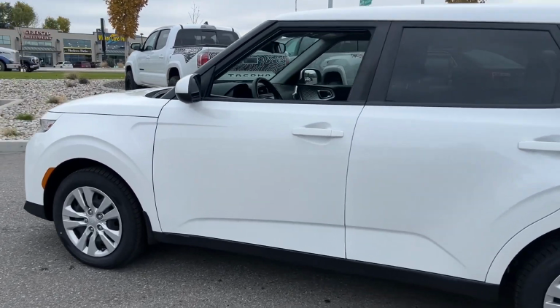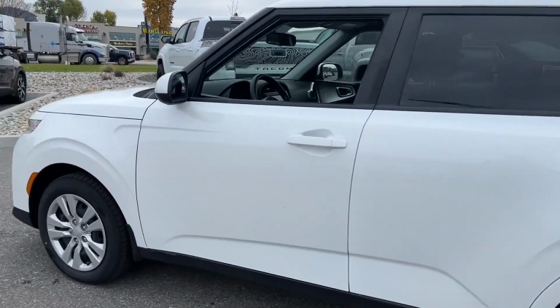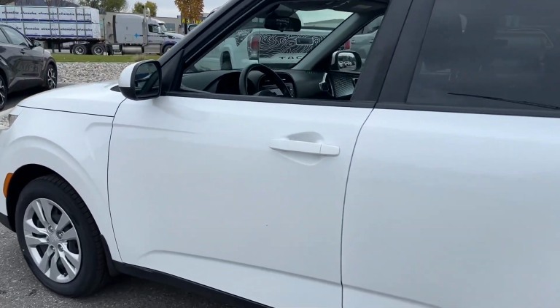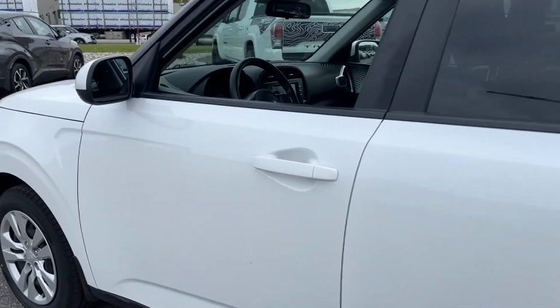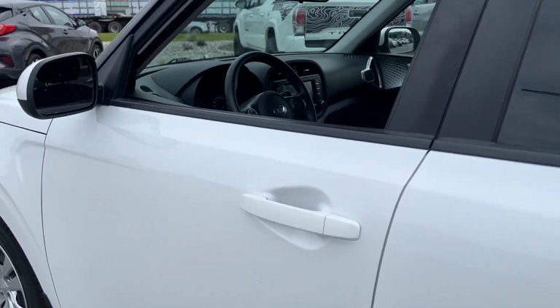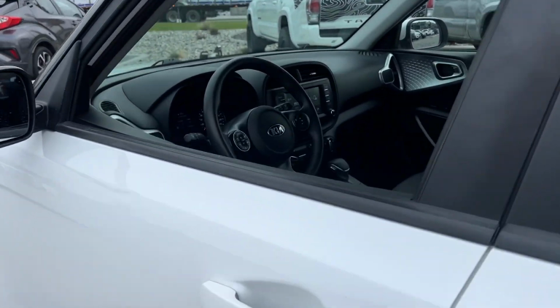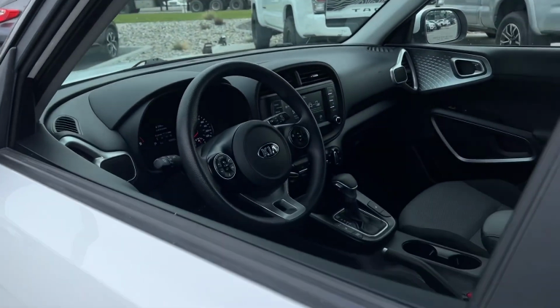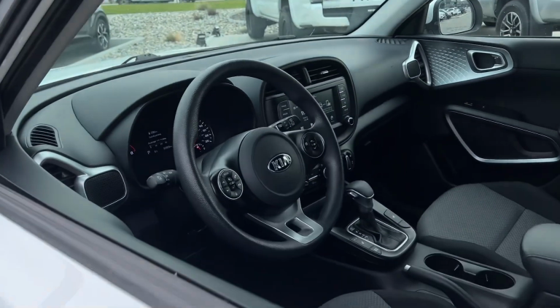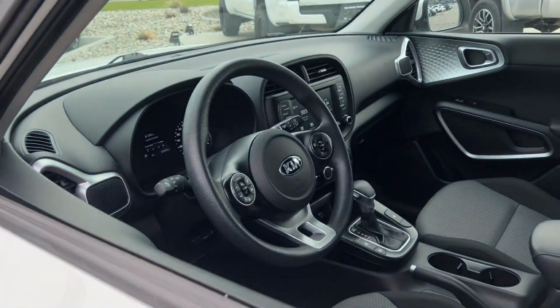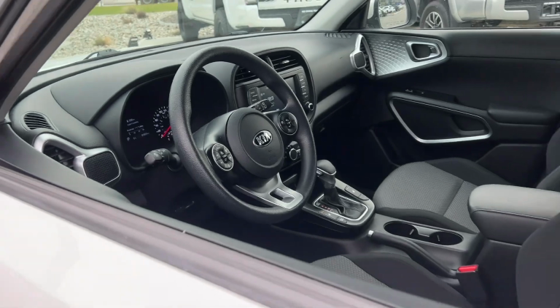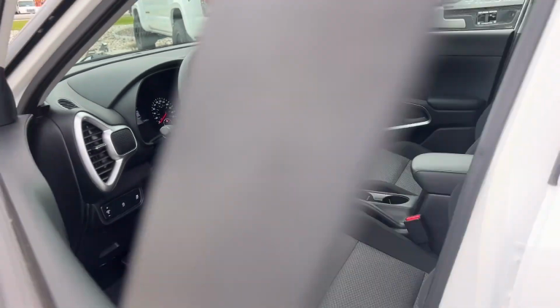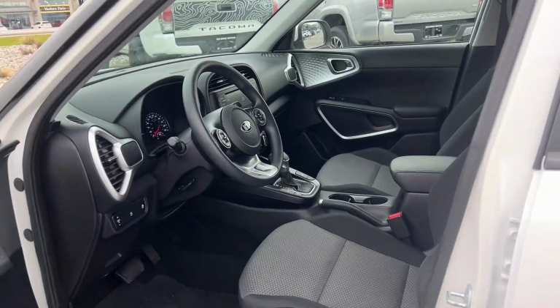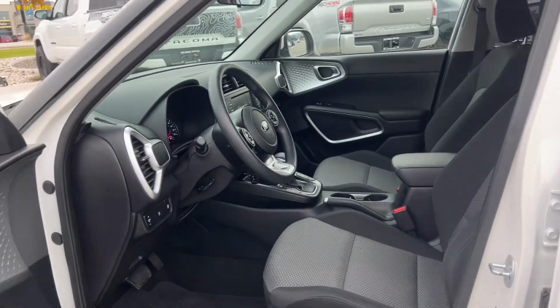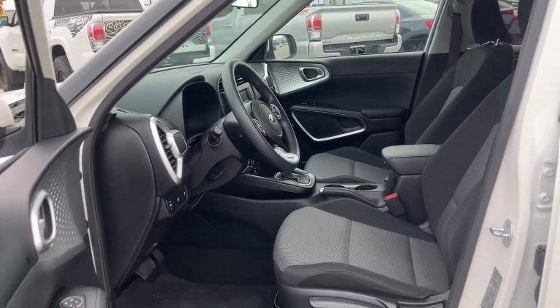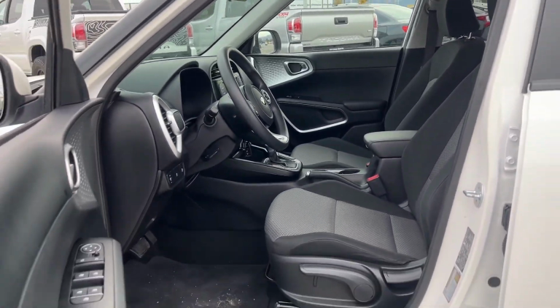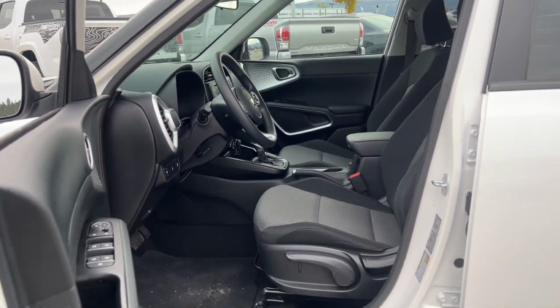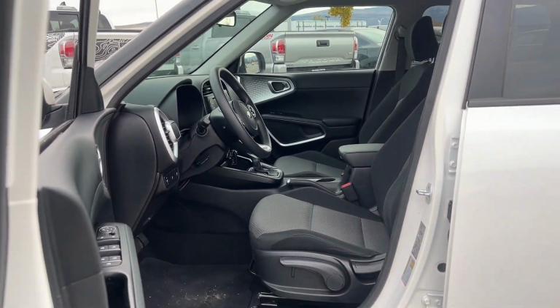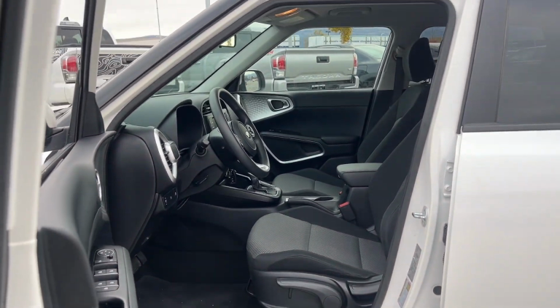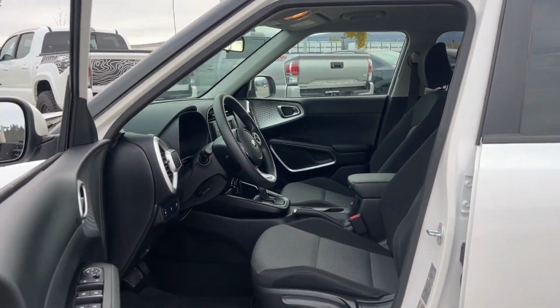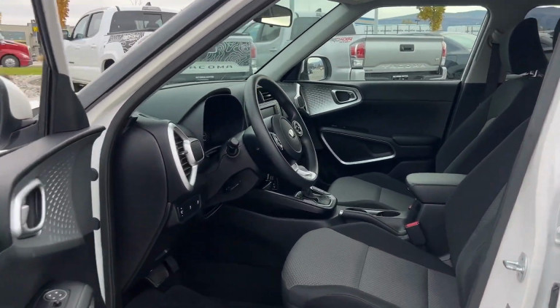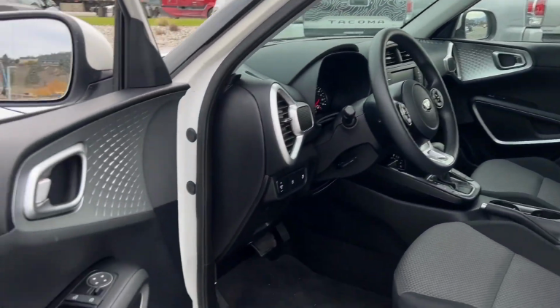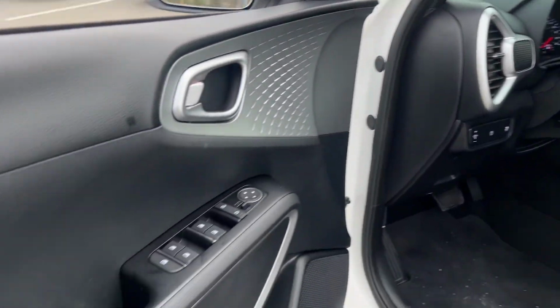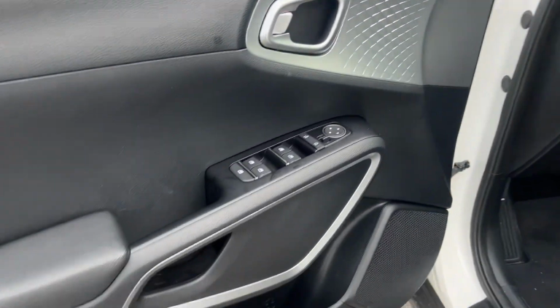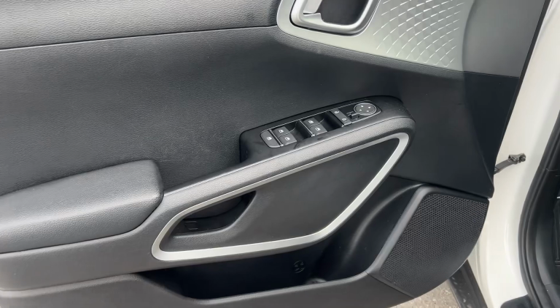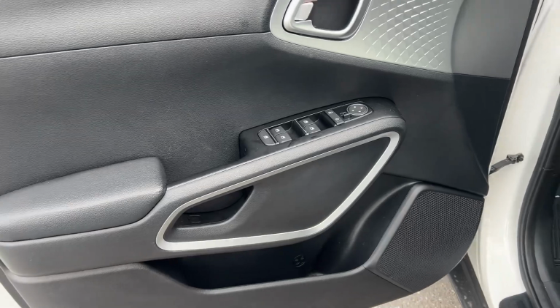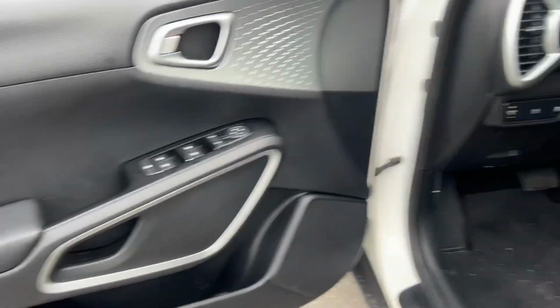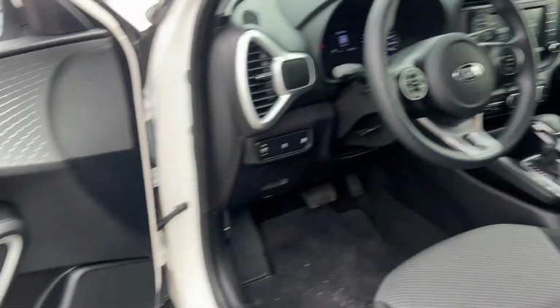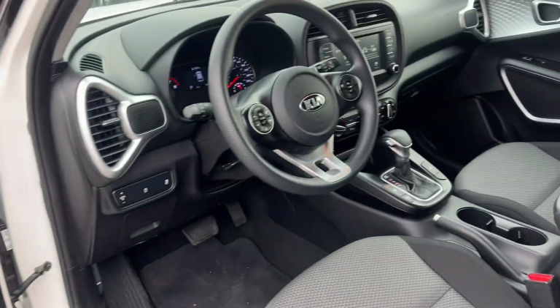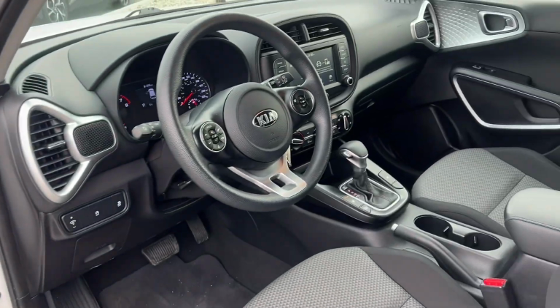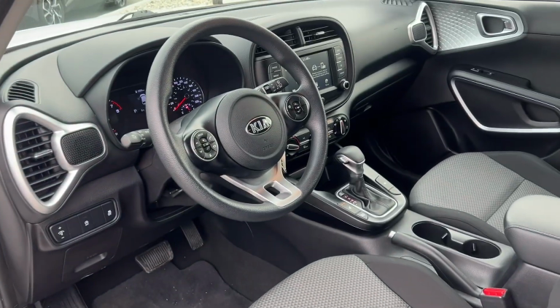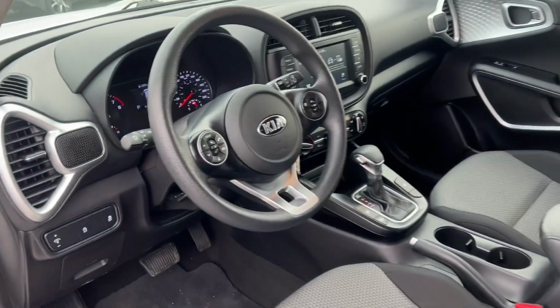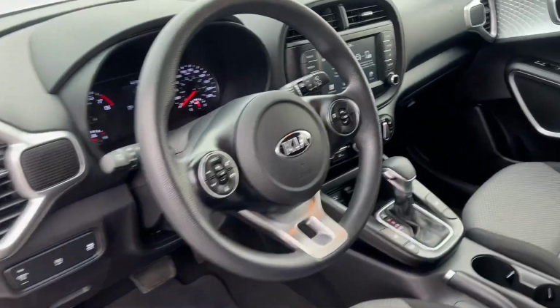Each pre-owned vehicle goes through a meticulous 55-point inspection, including an oil change, brake inspection, filter inspection, windshield wipers and washer fluid check, and a safety inspection.